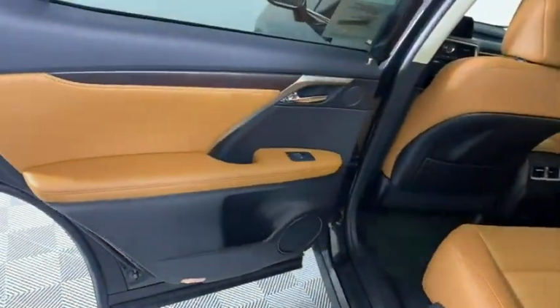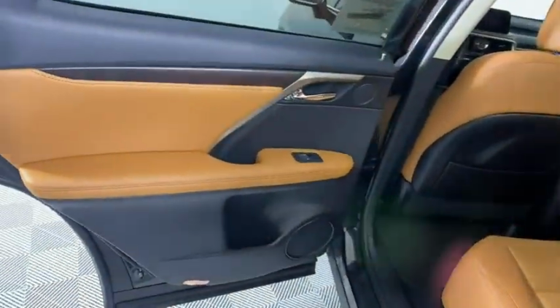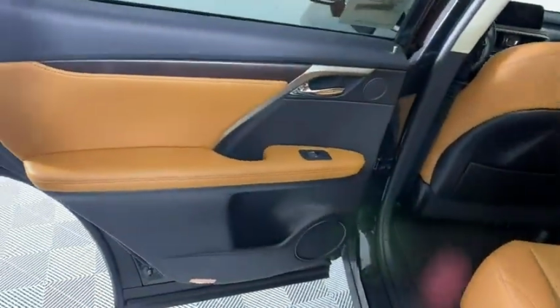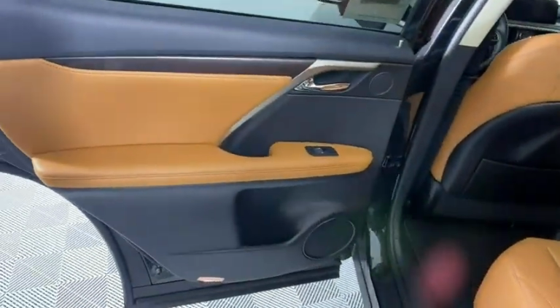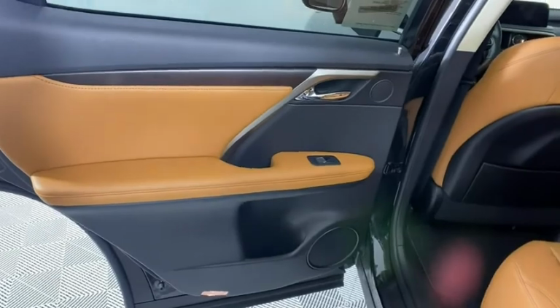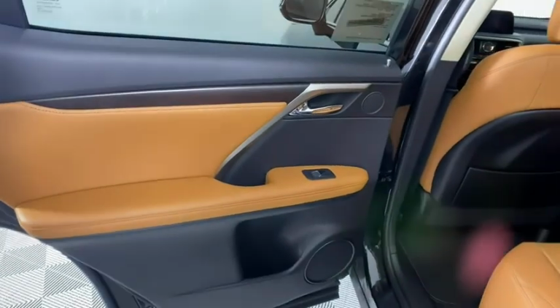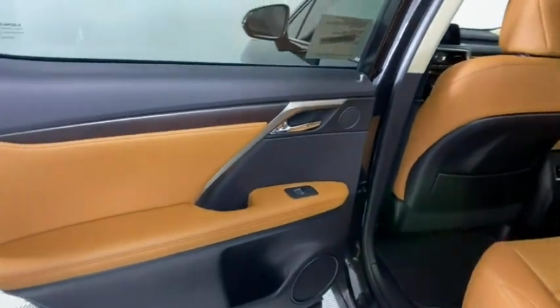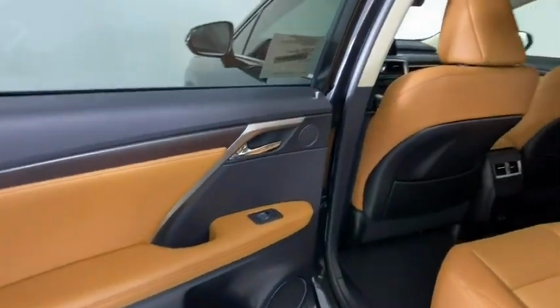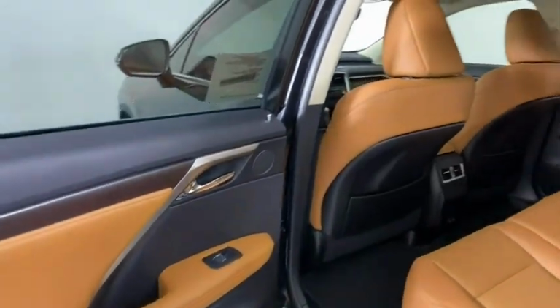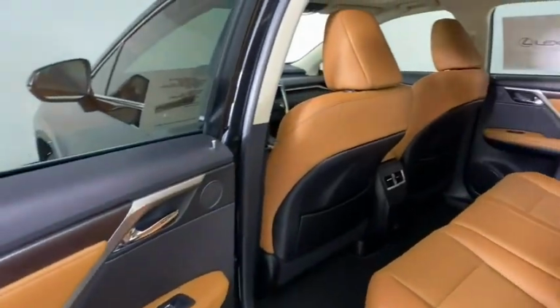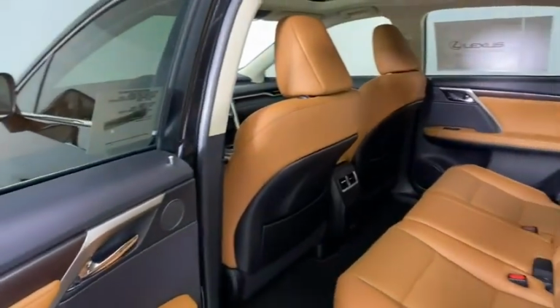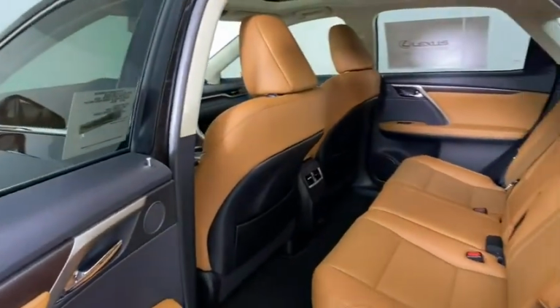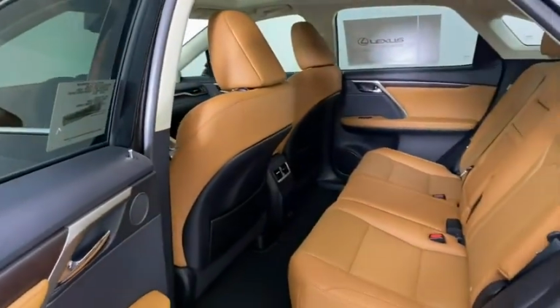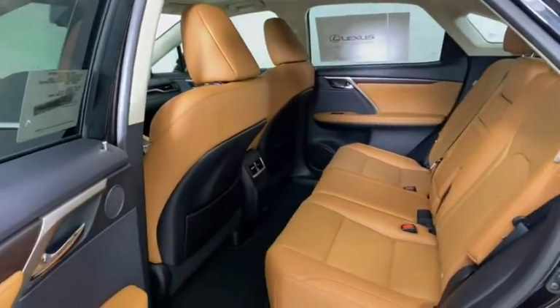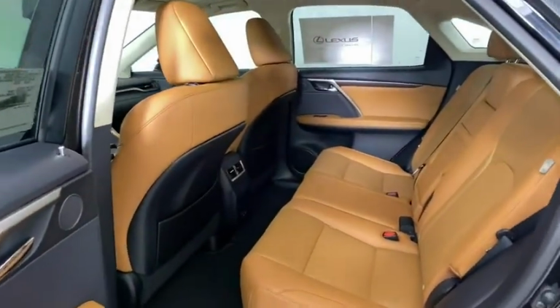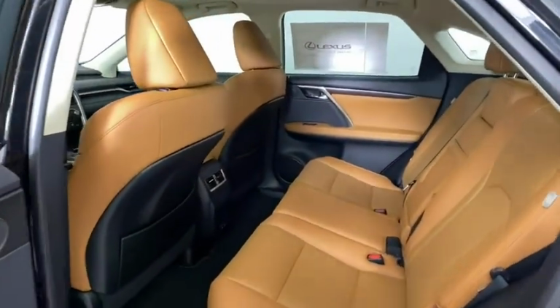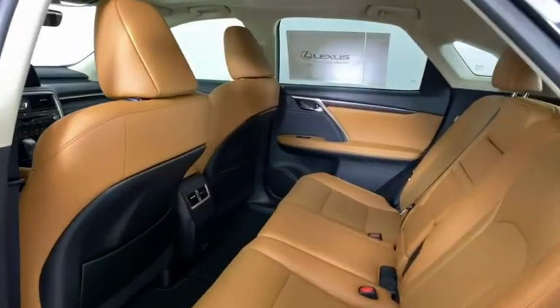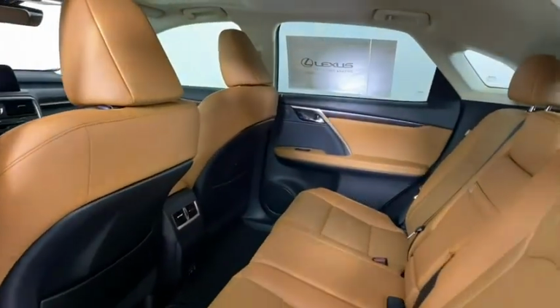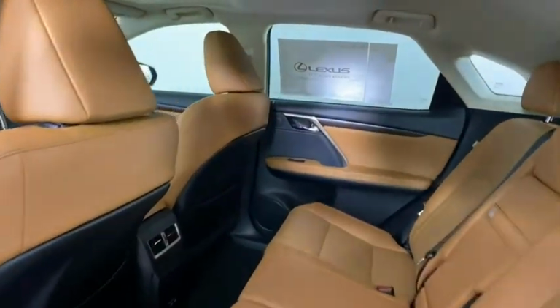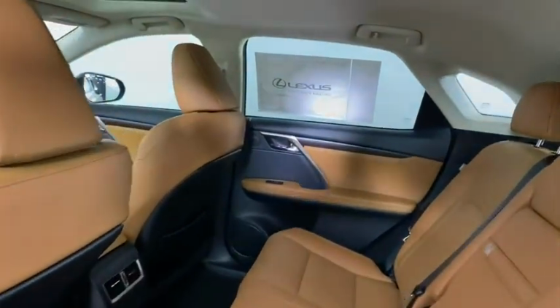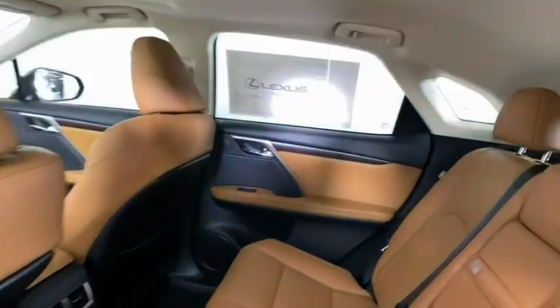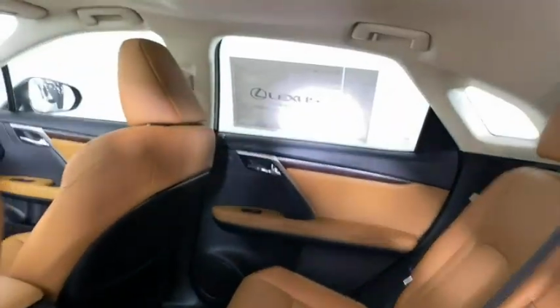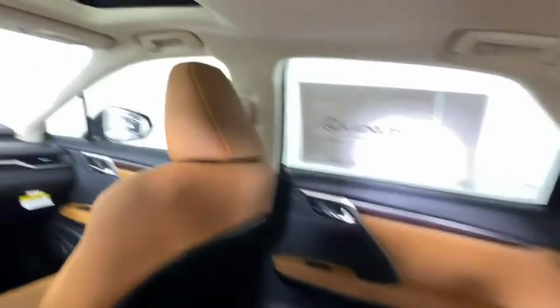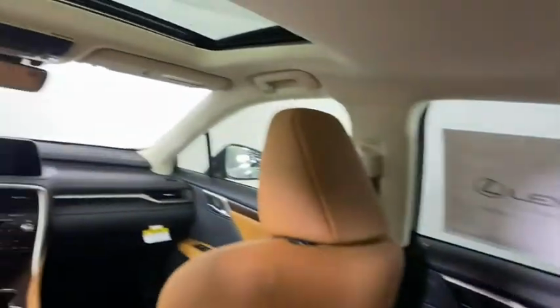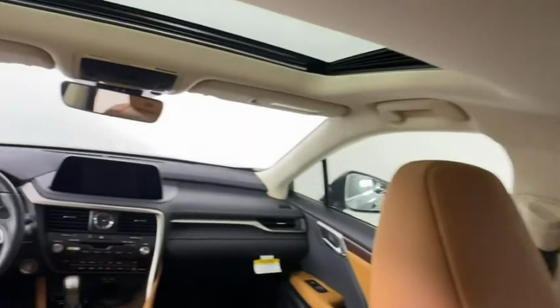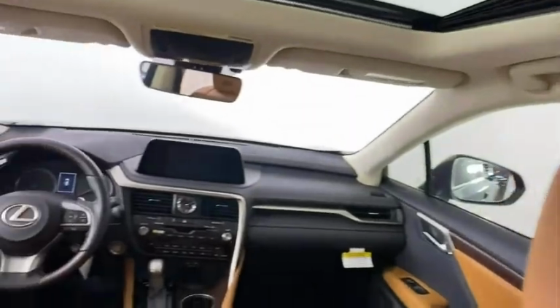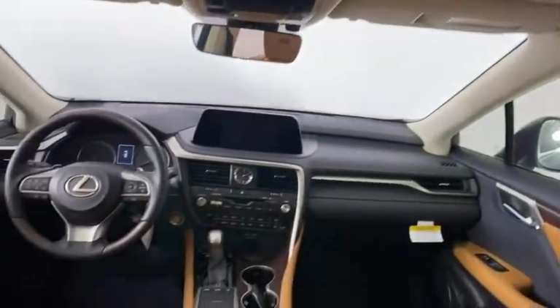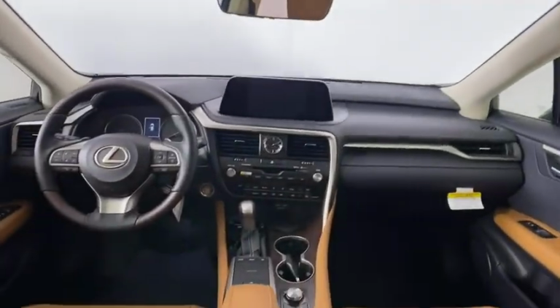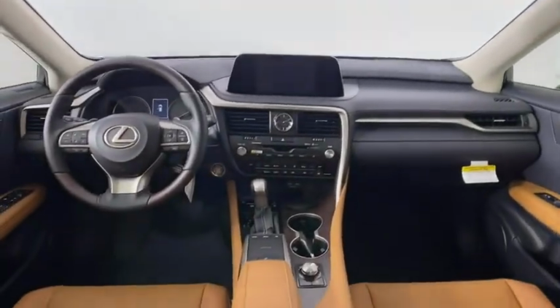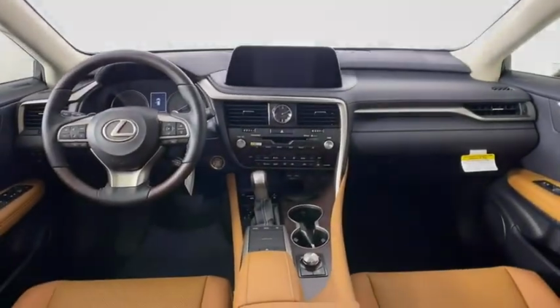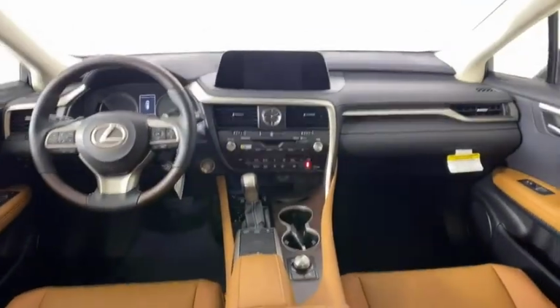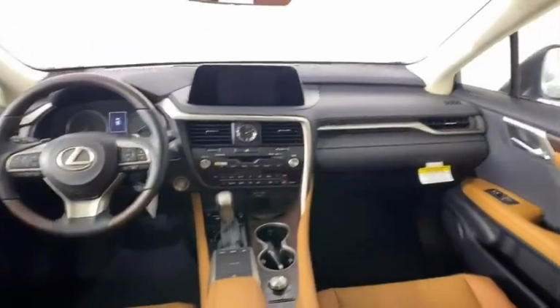Adjustable steering wheel, power steering, keyless start, floor mats, aluminum wheels, four-wheel disc brakes, auto dimming rear view mirror.